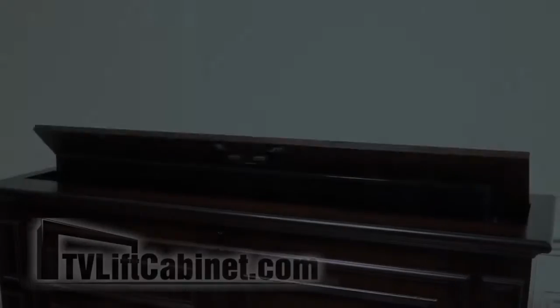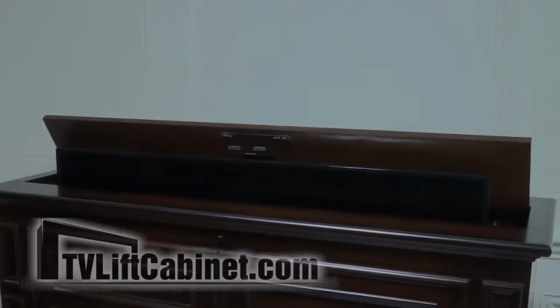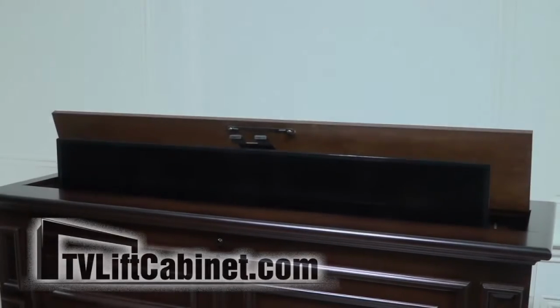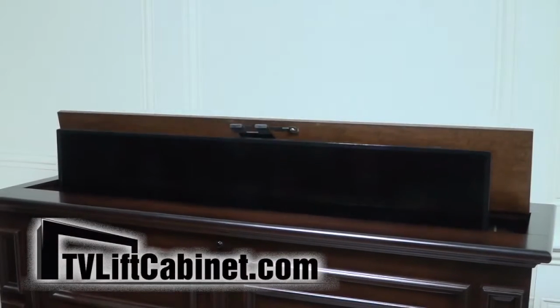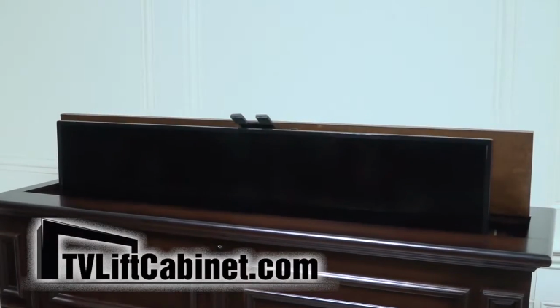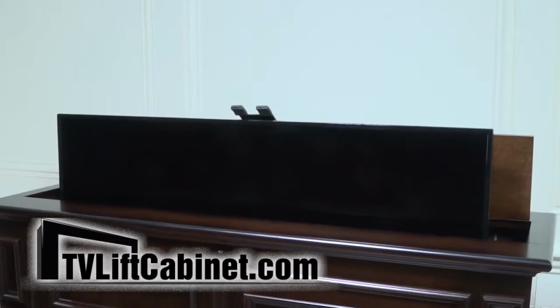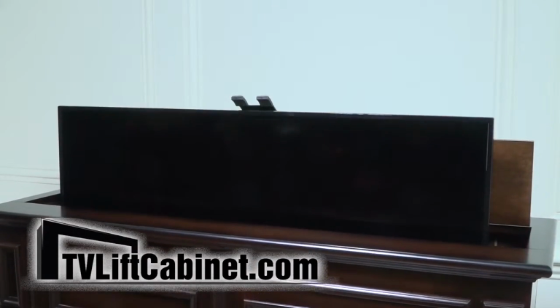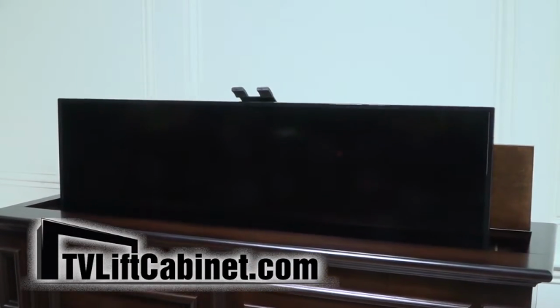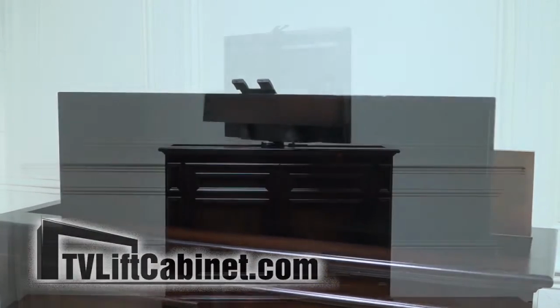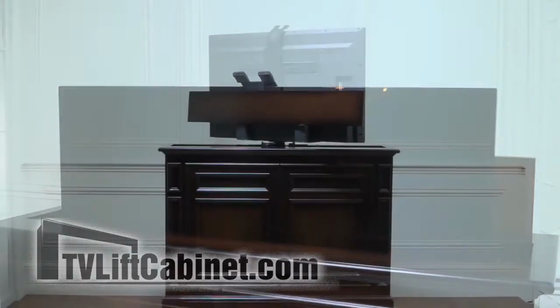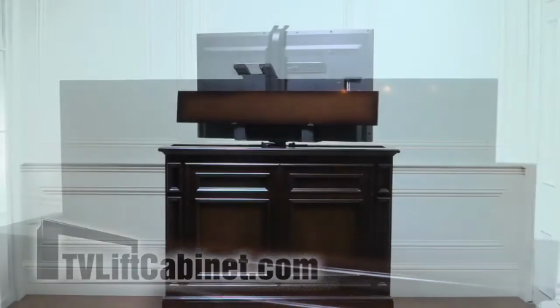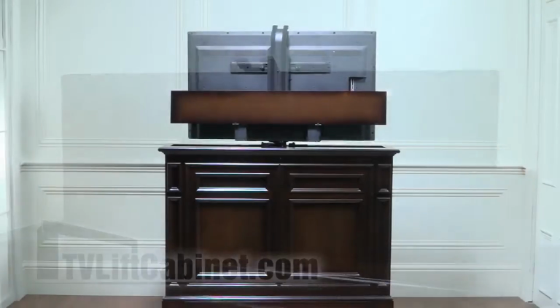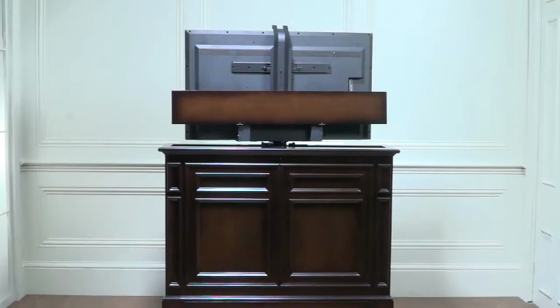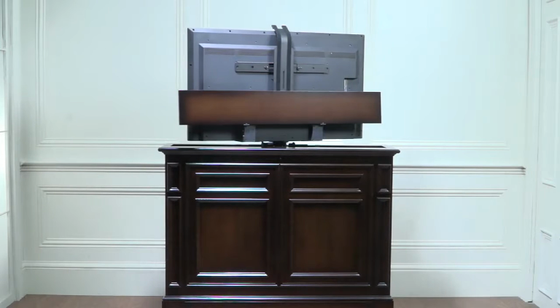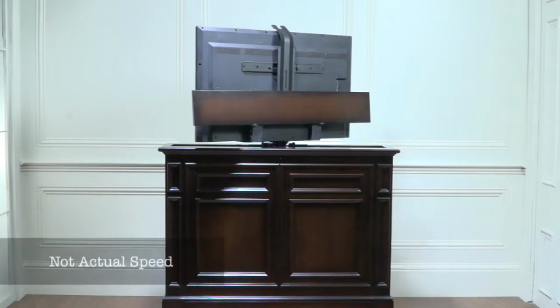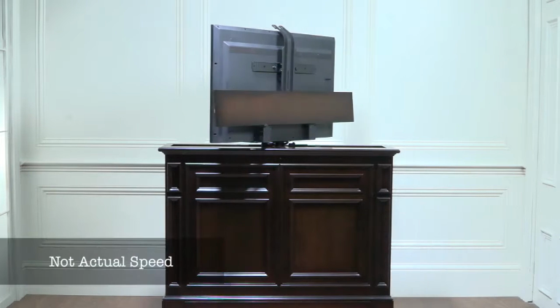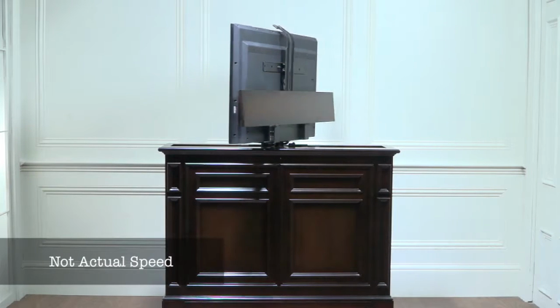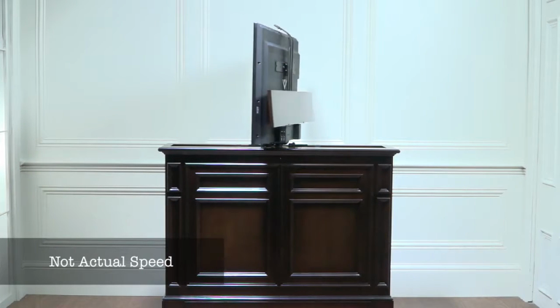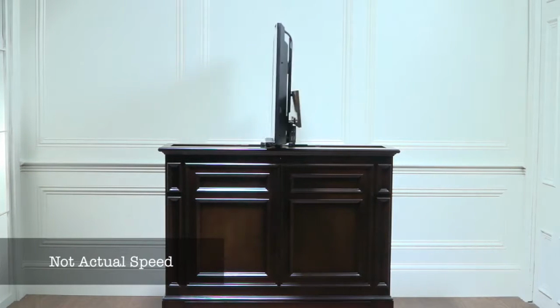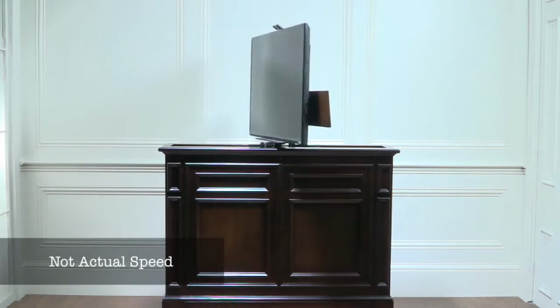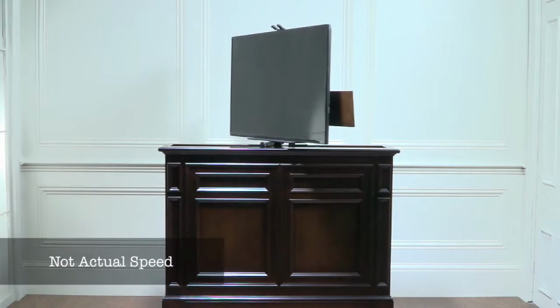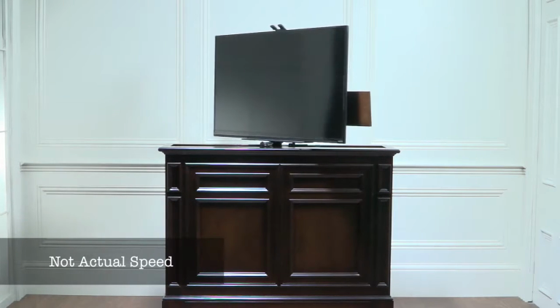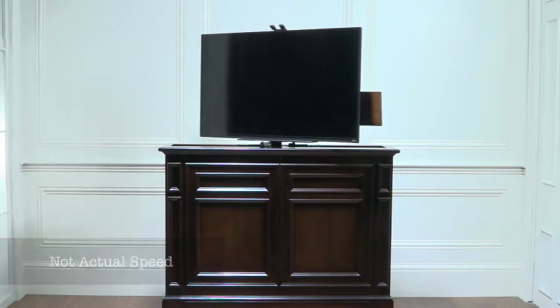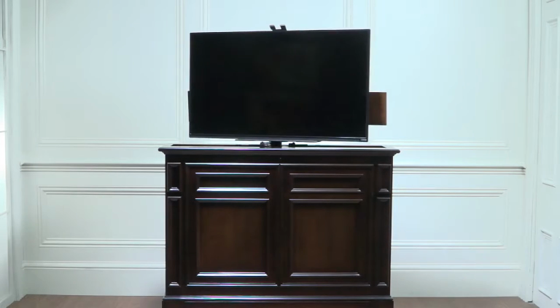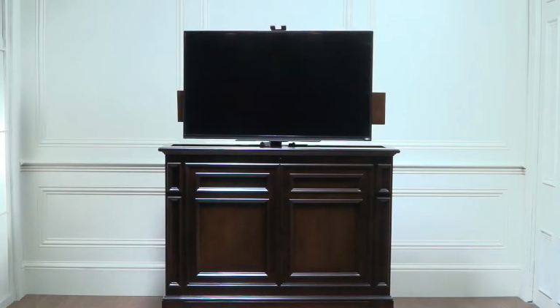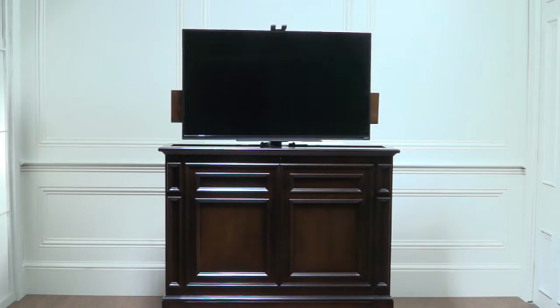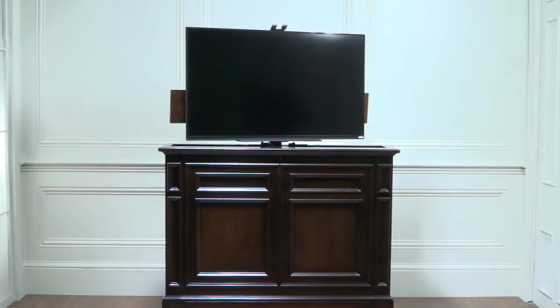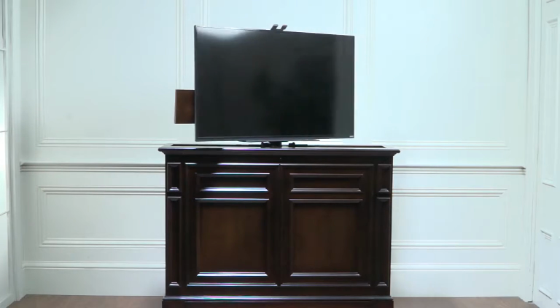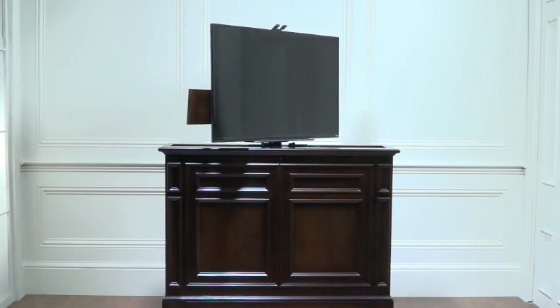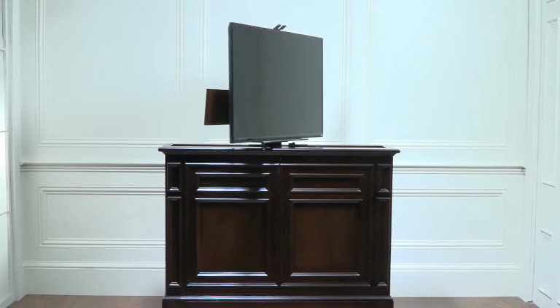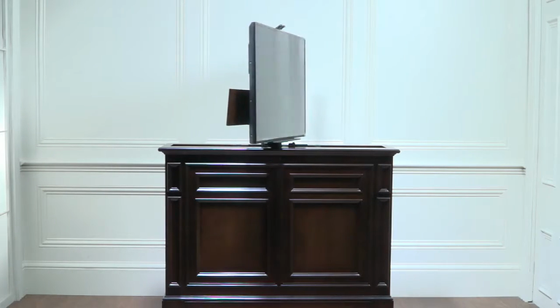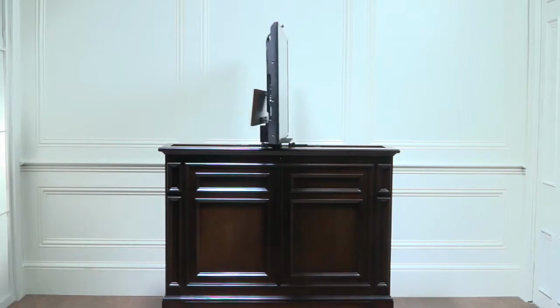Welcome to TVLiftCabinet.com. We are pleased to introduce our Chatham 360-degree electric swivel TV lift cabinets — its features, conveniences, styling, and engineering qualities.